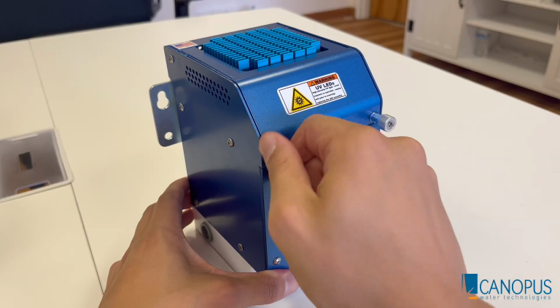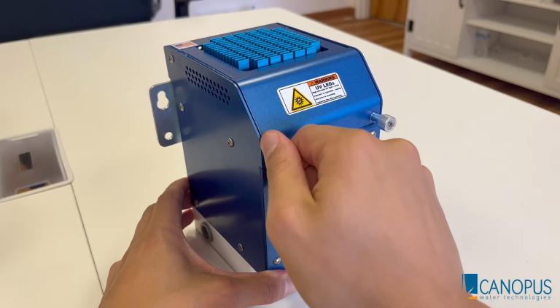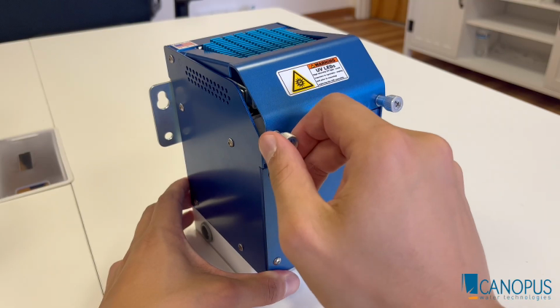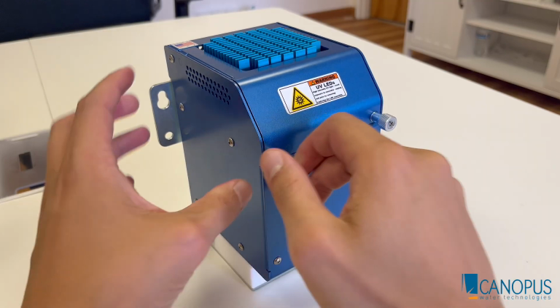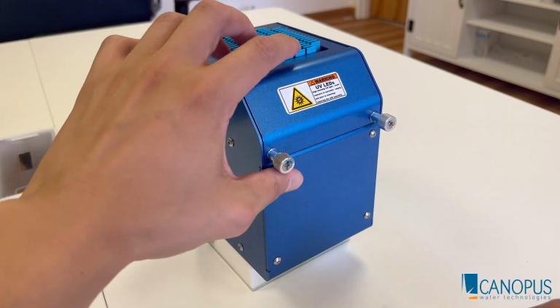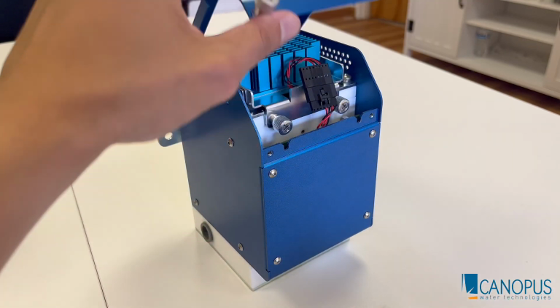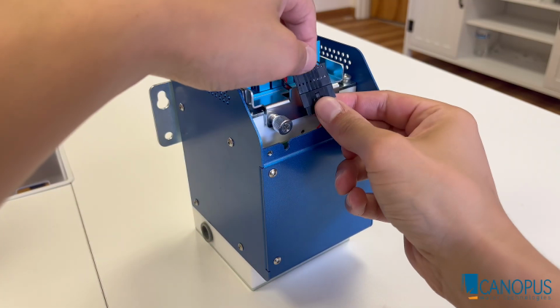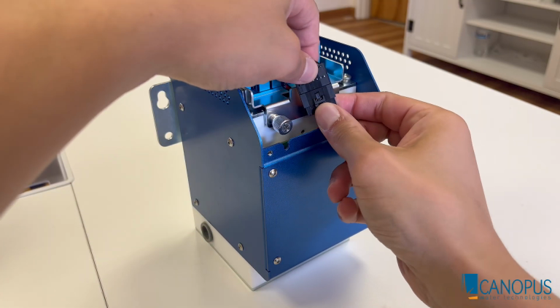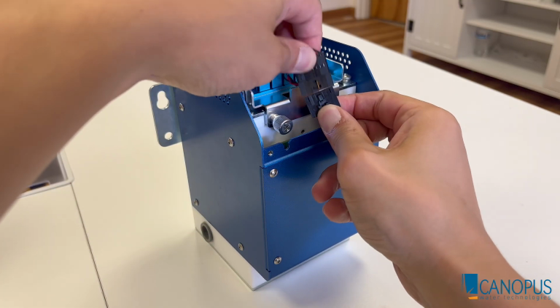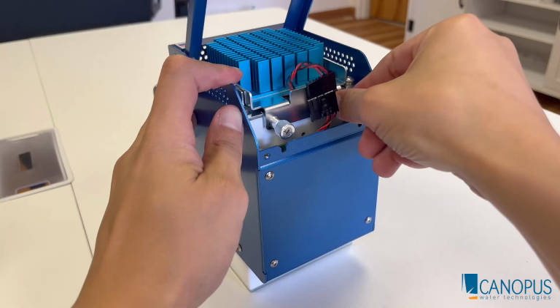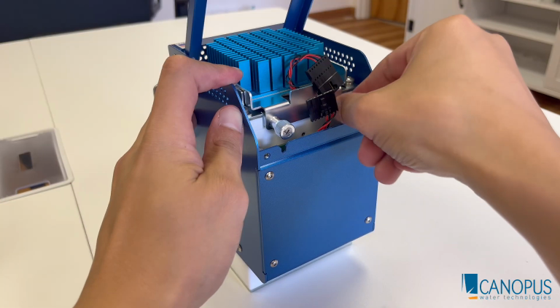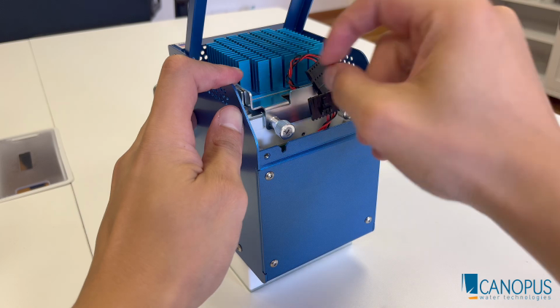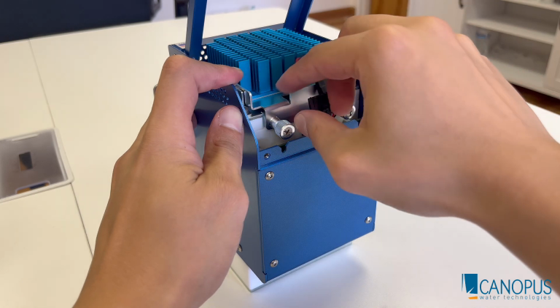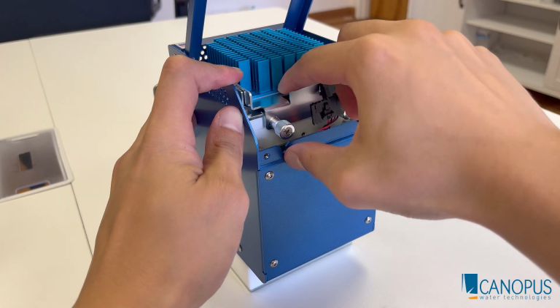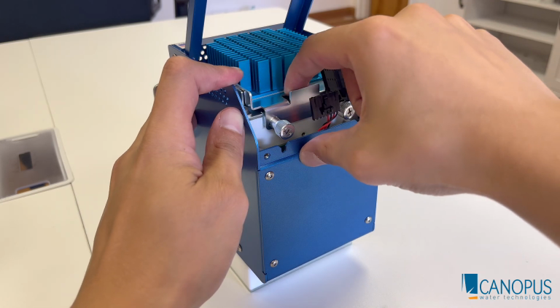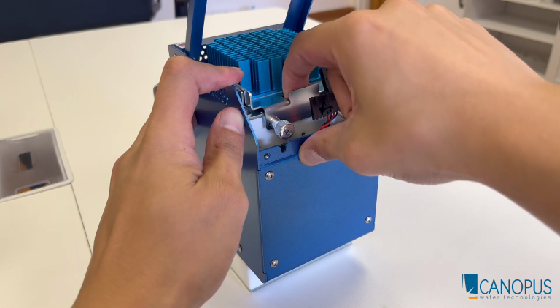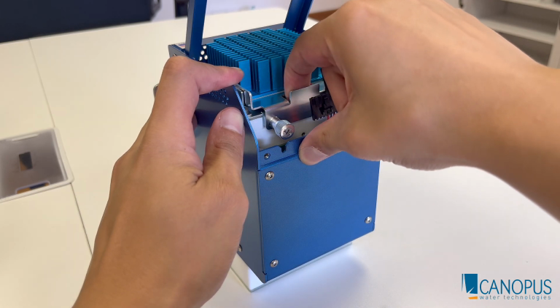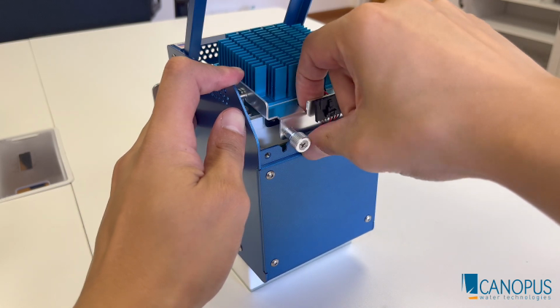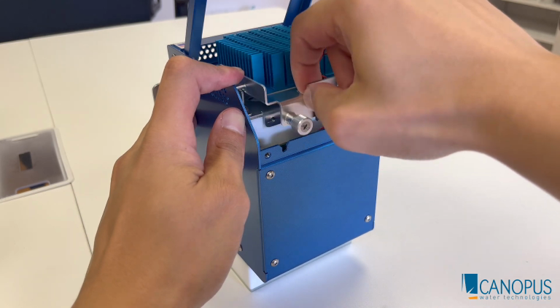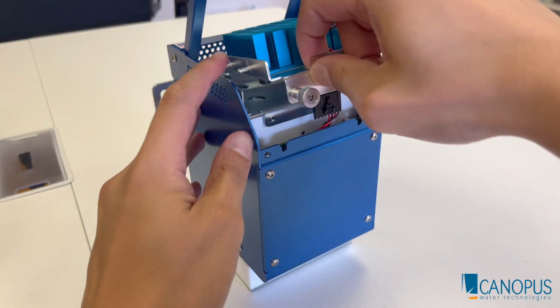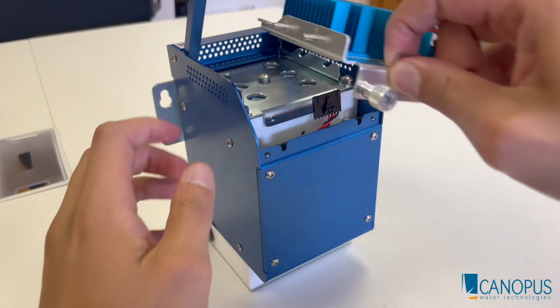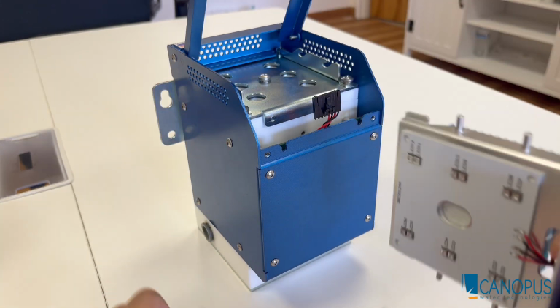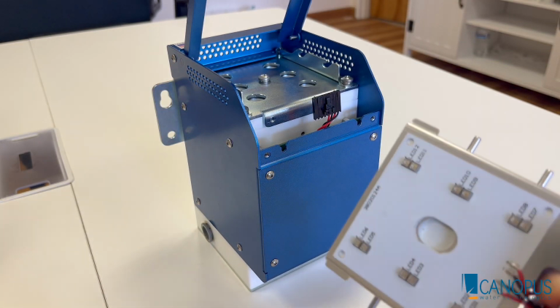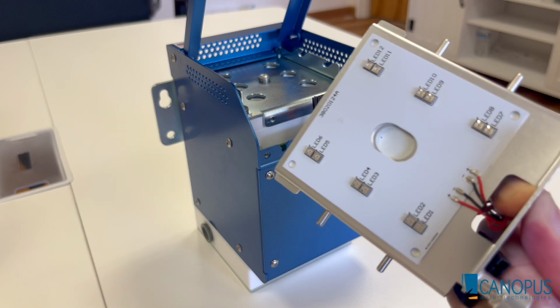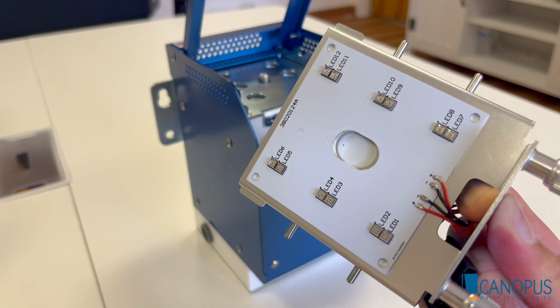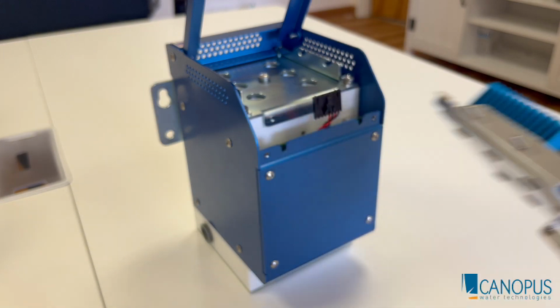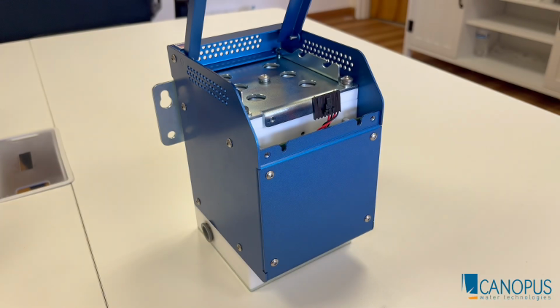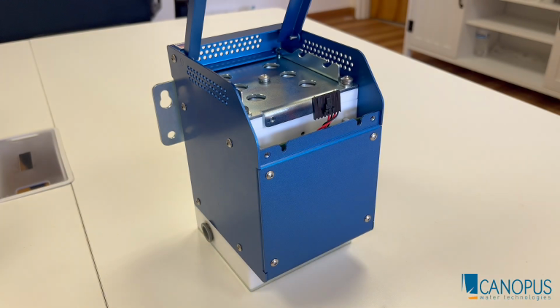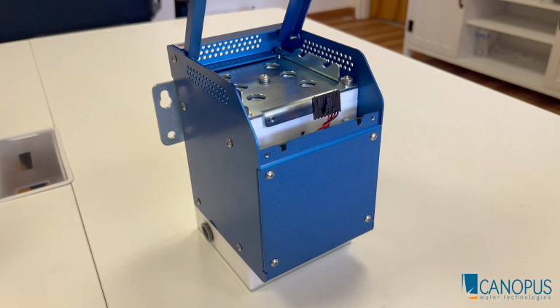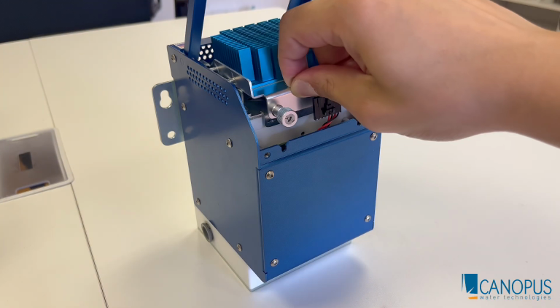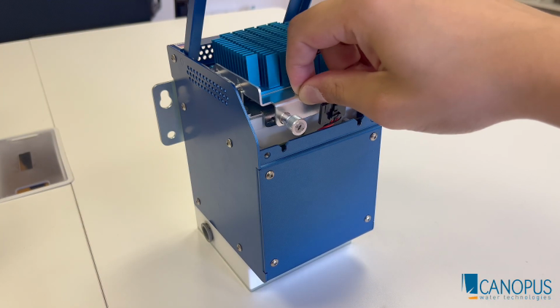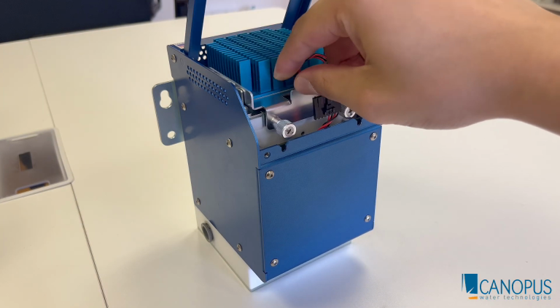To replace the LEDs, you just unlock these finger screws, lift the hood, unplug the LED itself, and then just two more finger screws to remove it completely. But since there's no mercury, you could throw this right out in the garbage and snap in a new one.